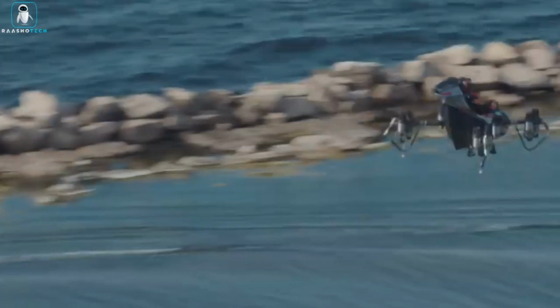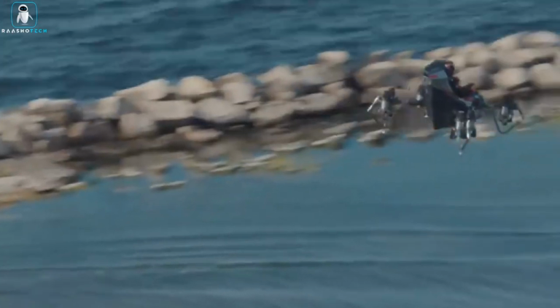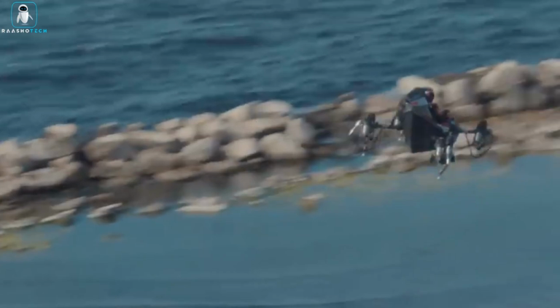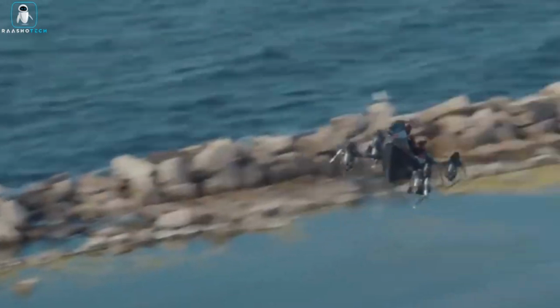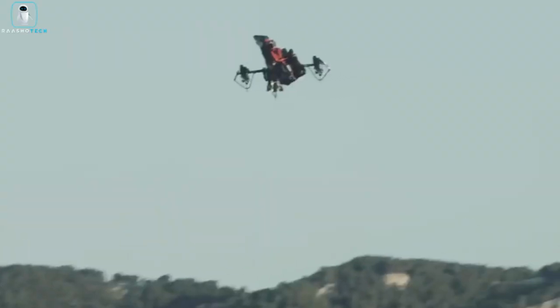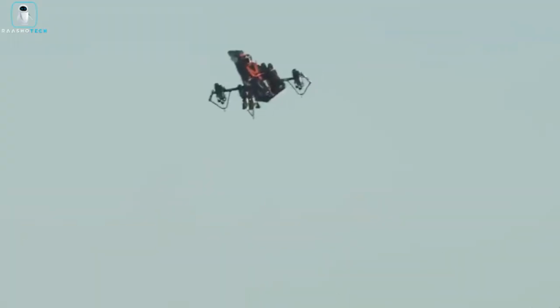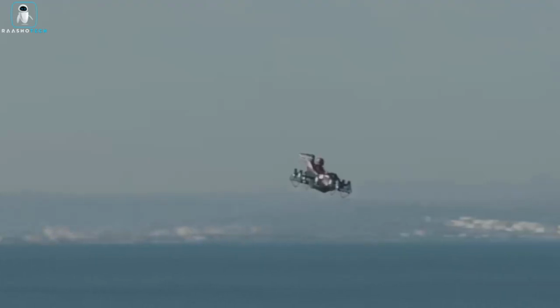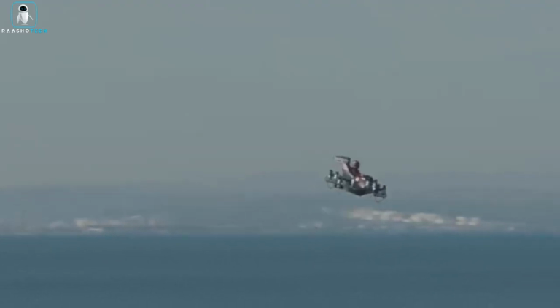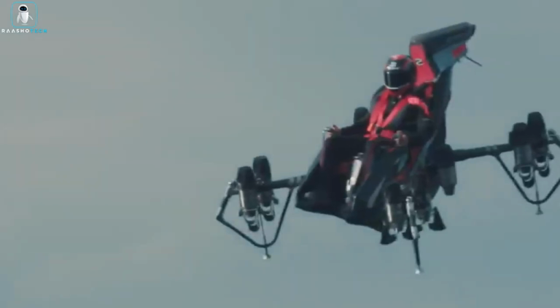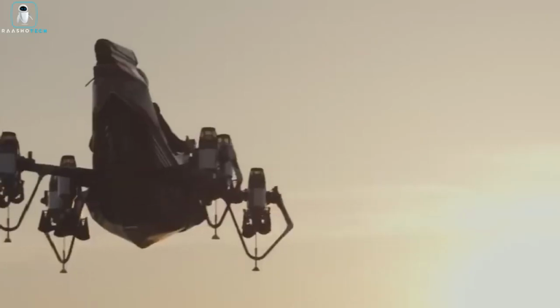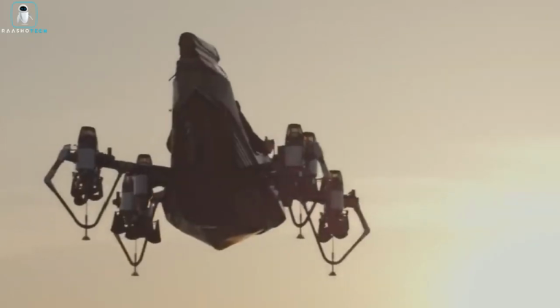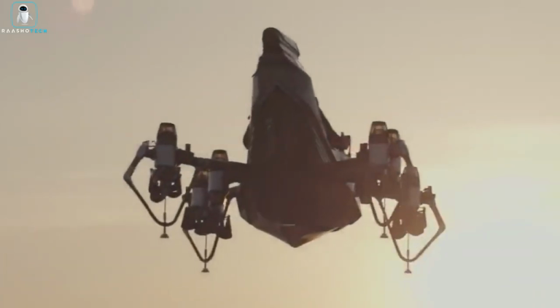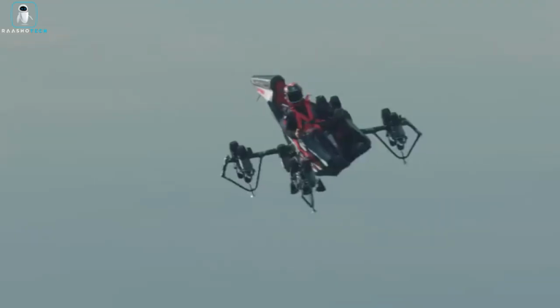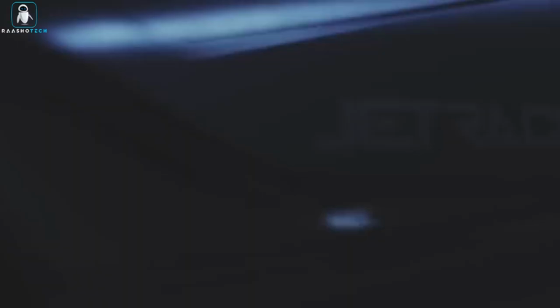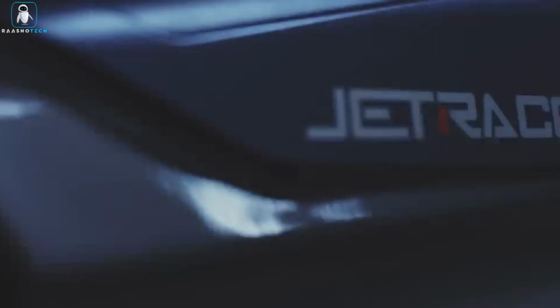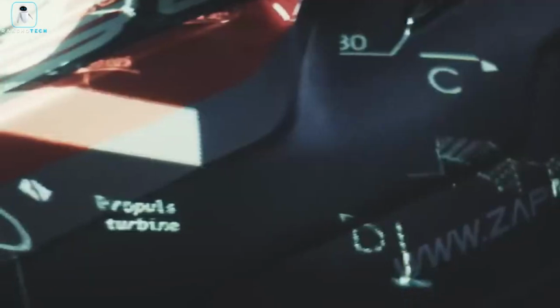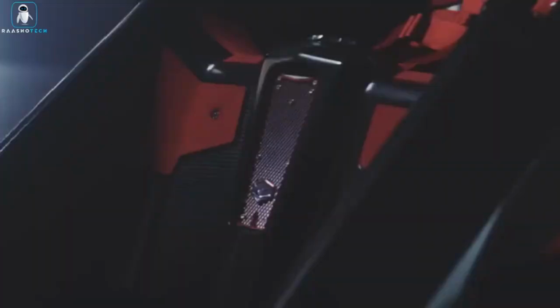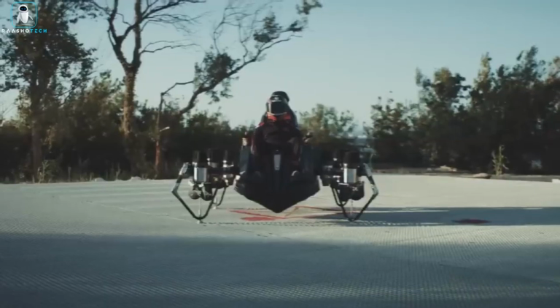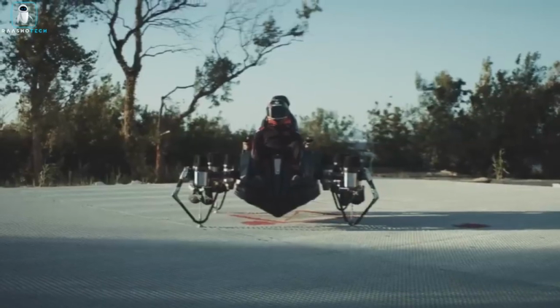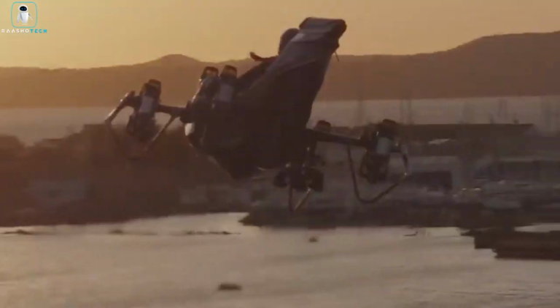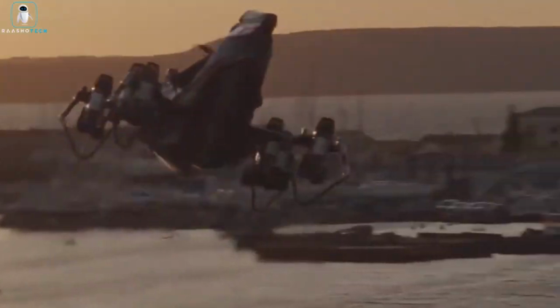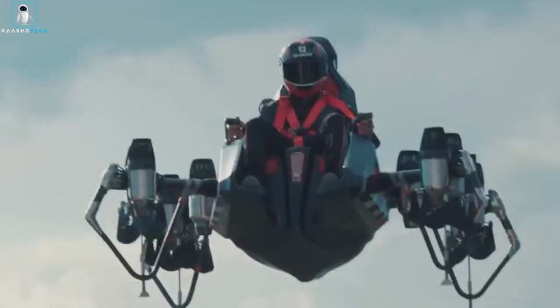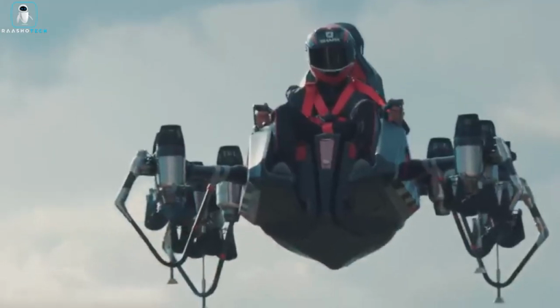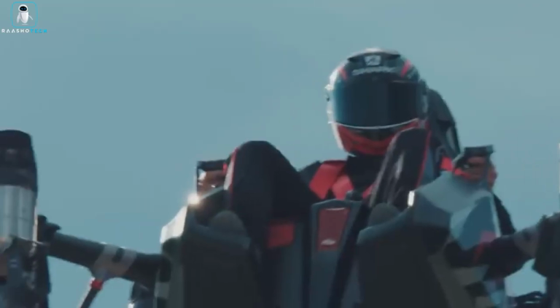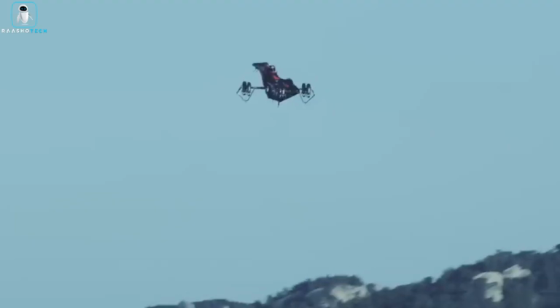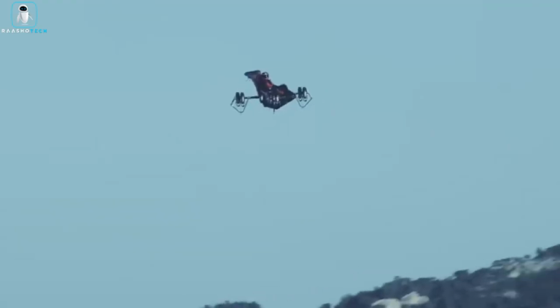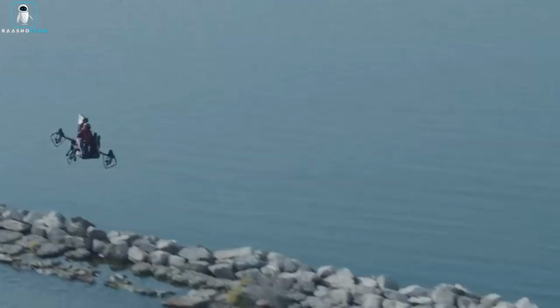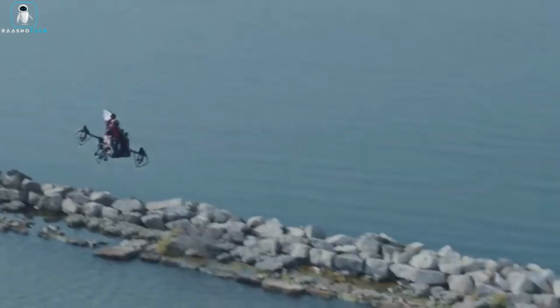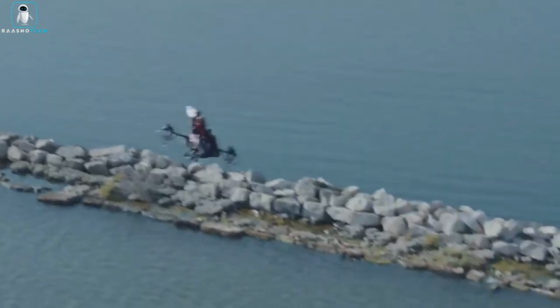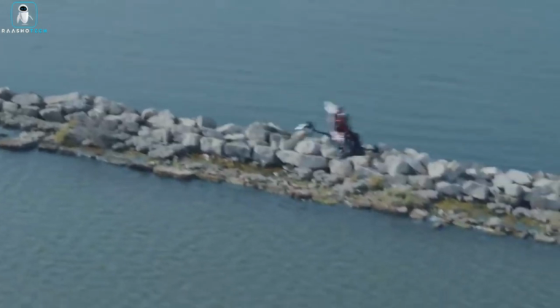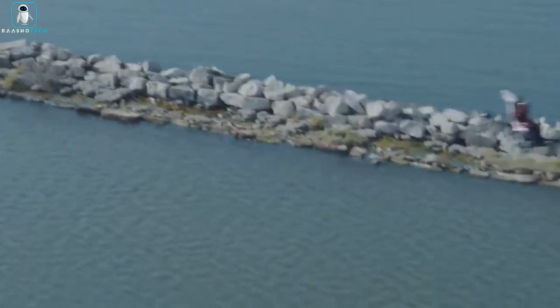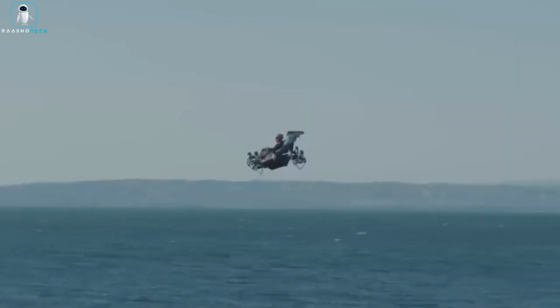From transportation and recreation to surveillance and military applications, the Zapata Jet Racer is set to redefine flying experiences. Get ready for liftoff in 2023, the era of commercially accessible flying cars.